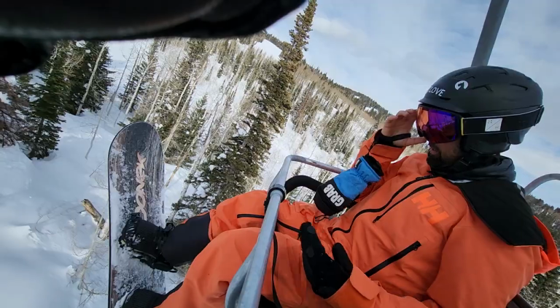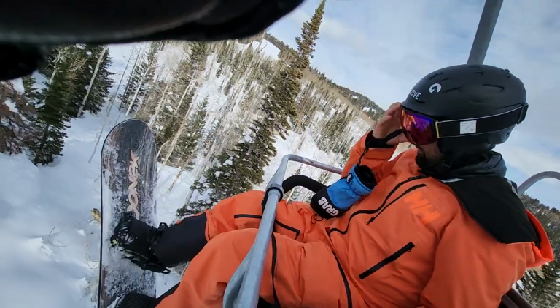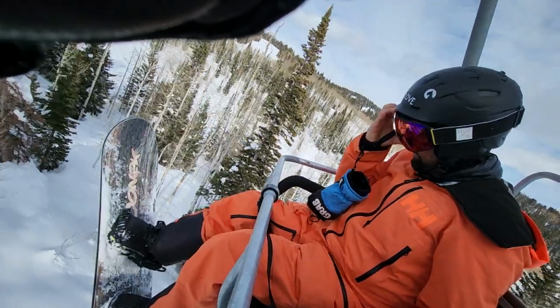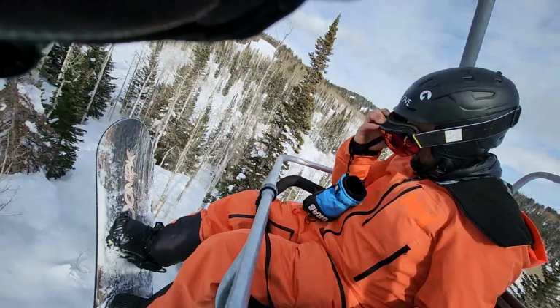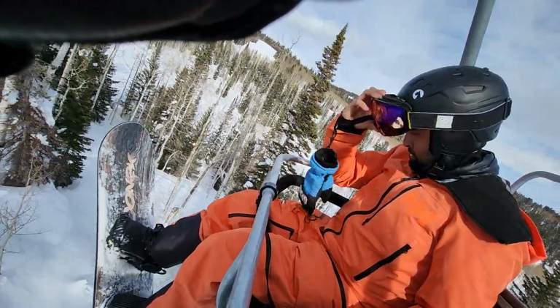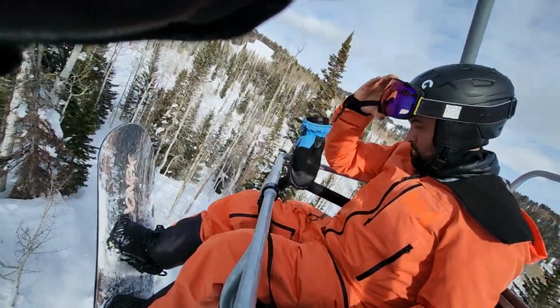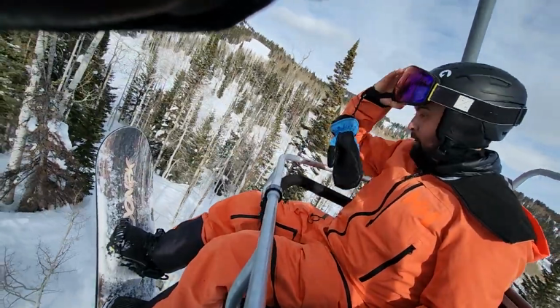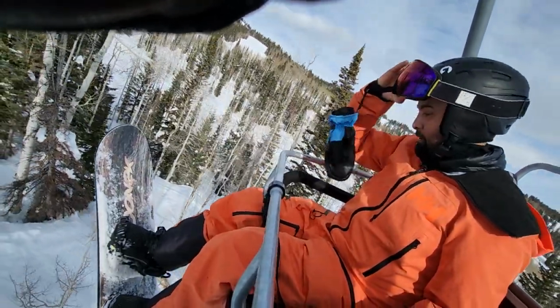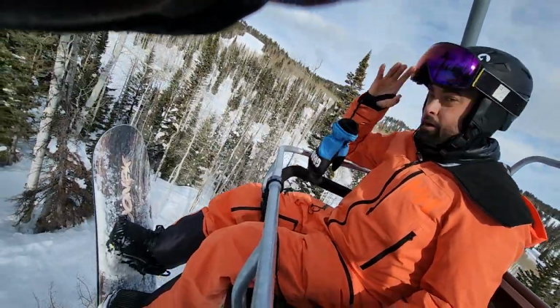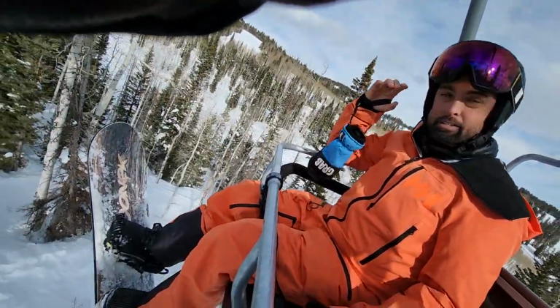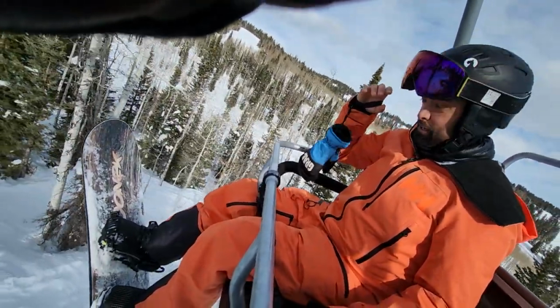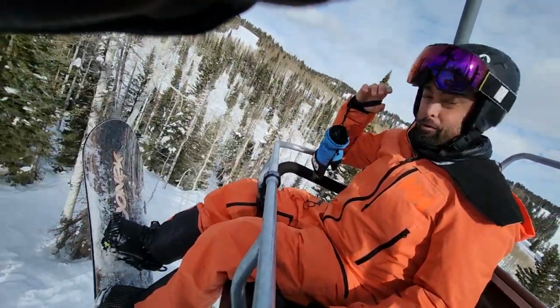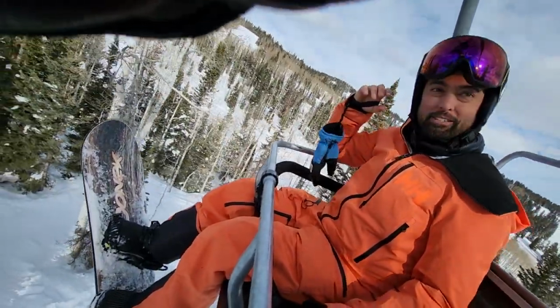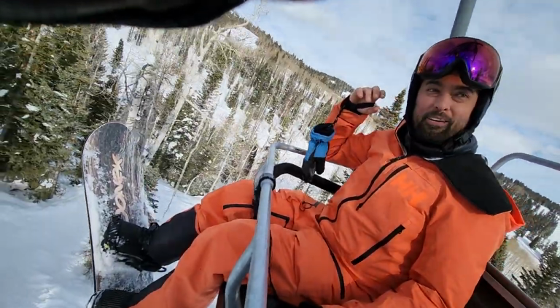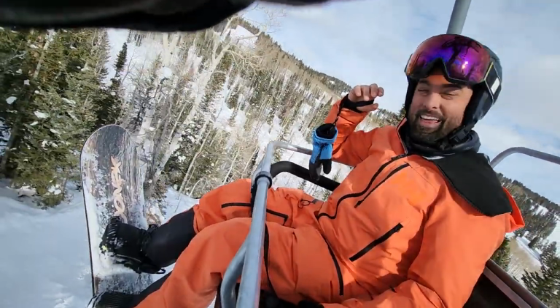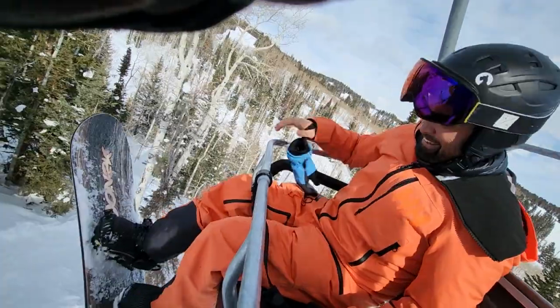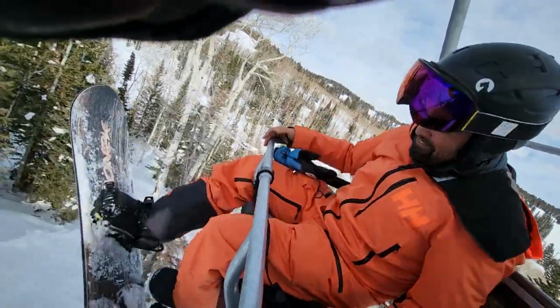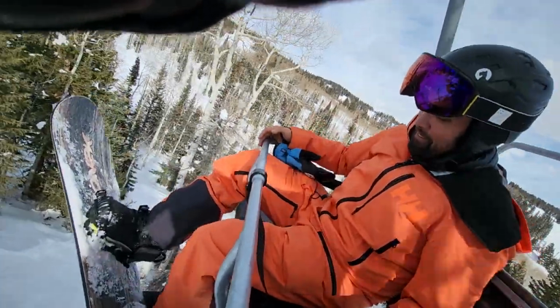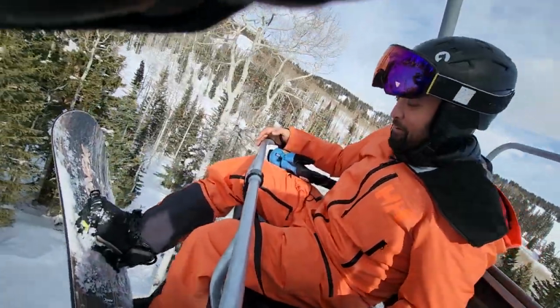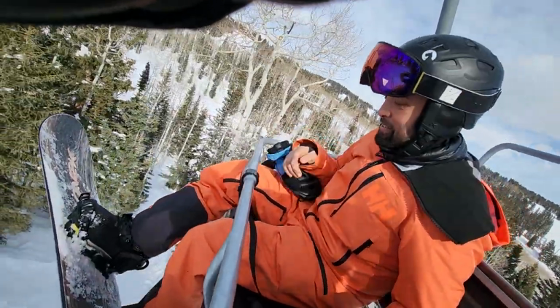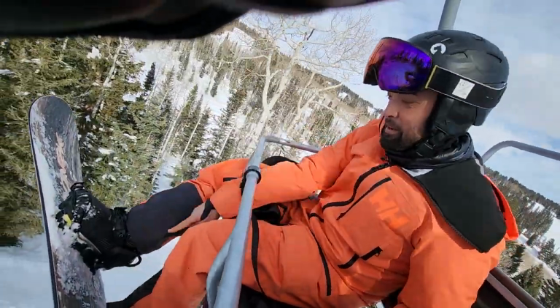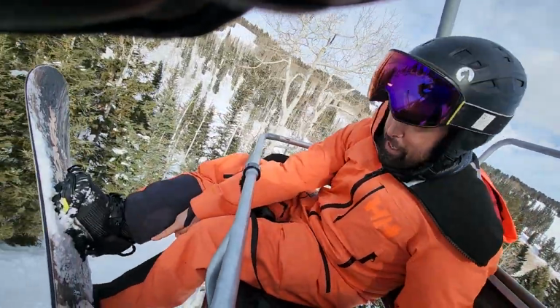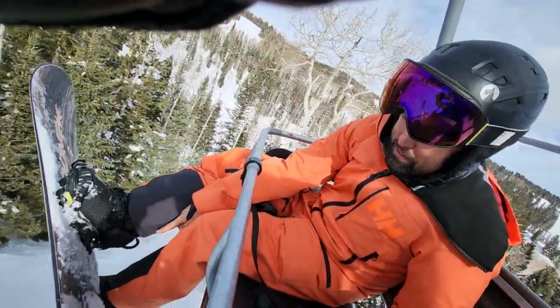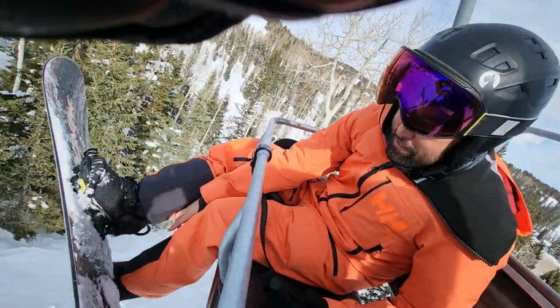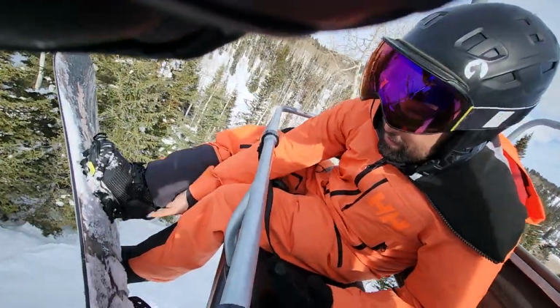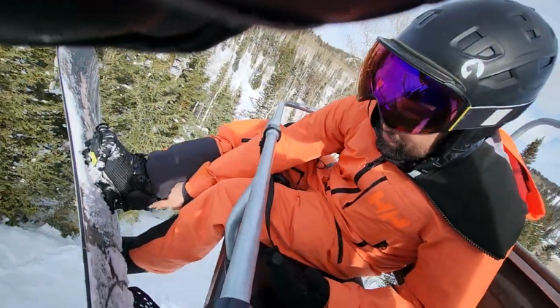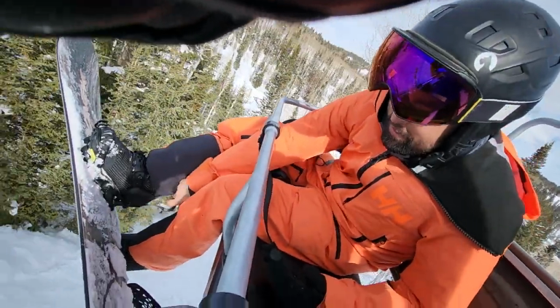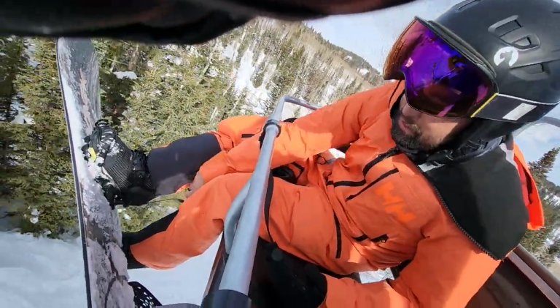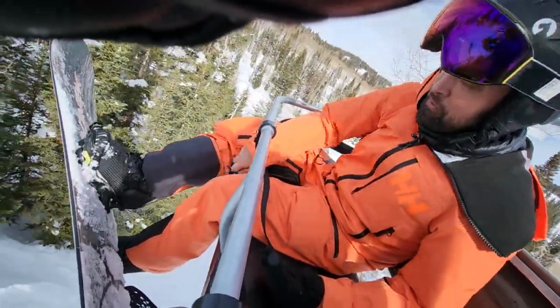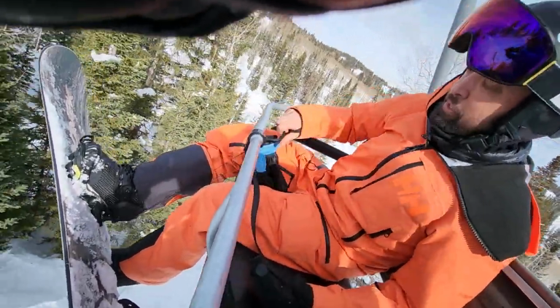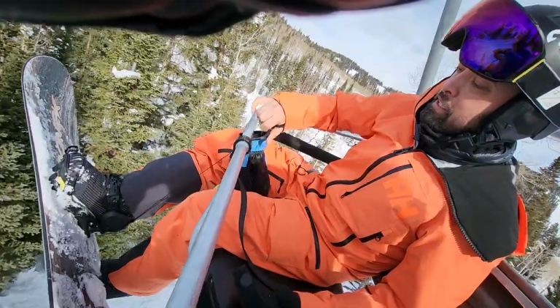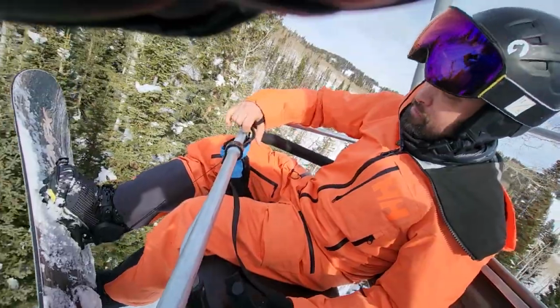Okay, so we're out here at Steamboat riding around. This is my new Ride Easy Lock for taking pressure off your foot when you're riding on a chairlift.